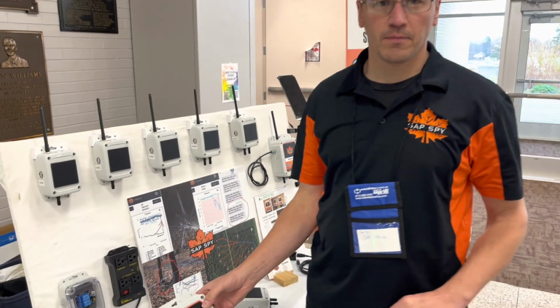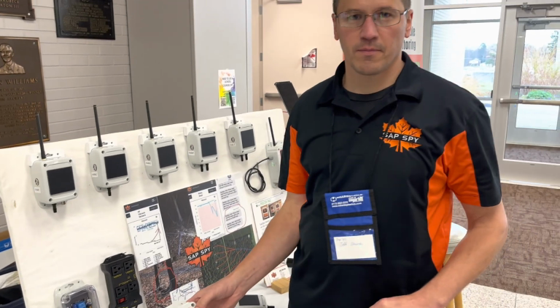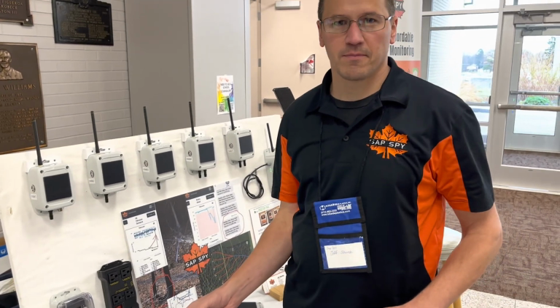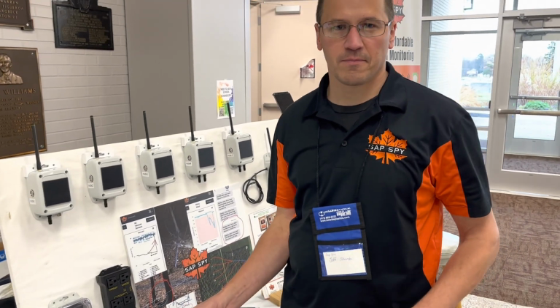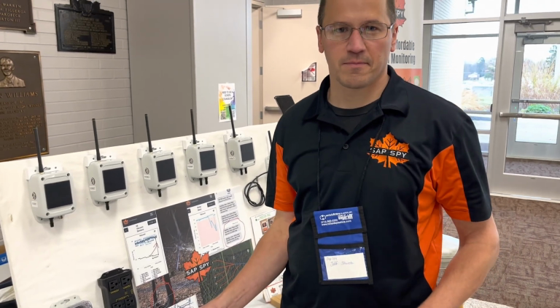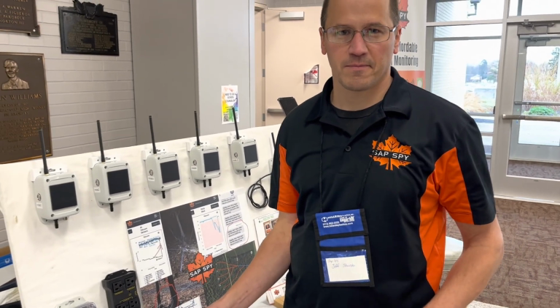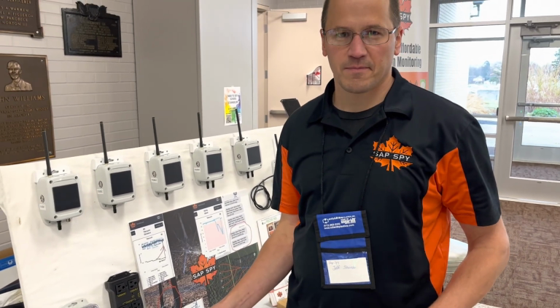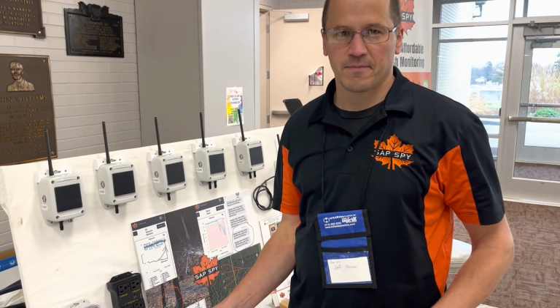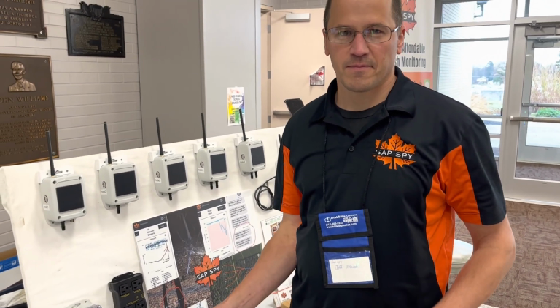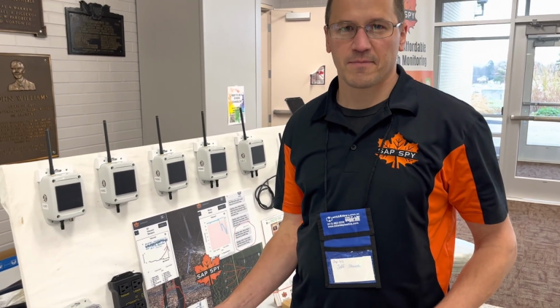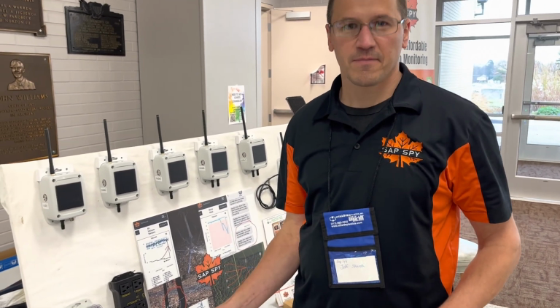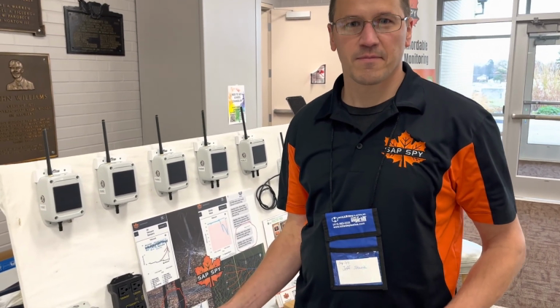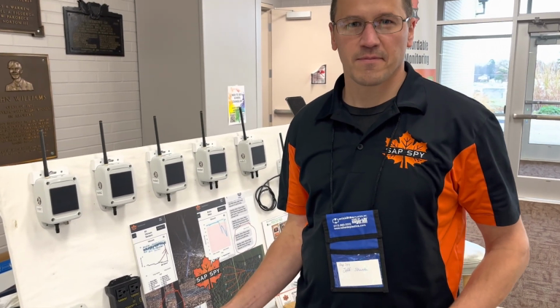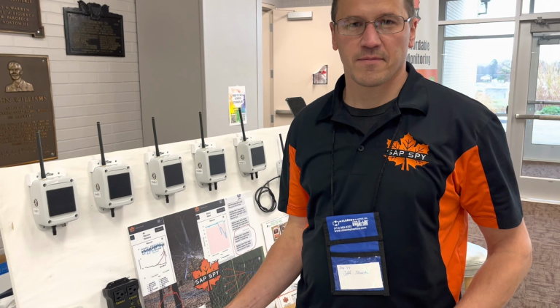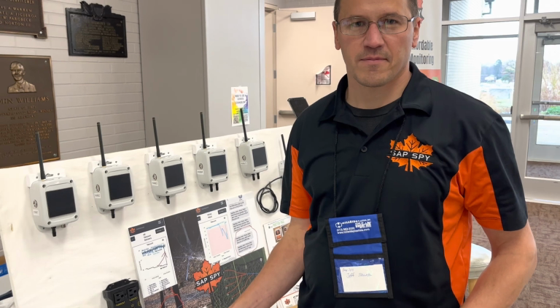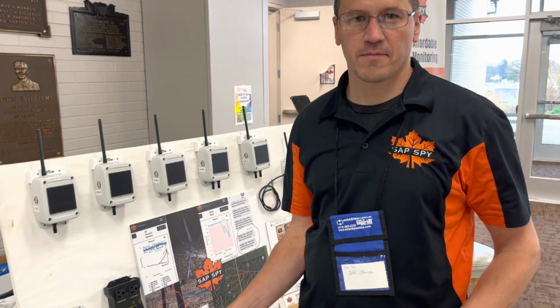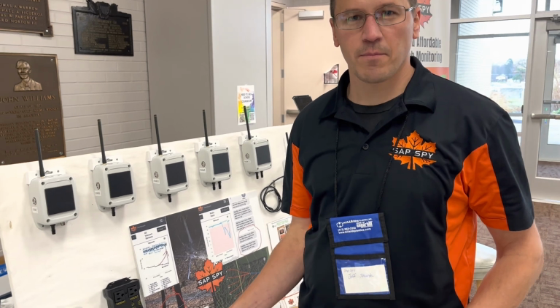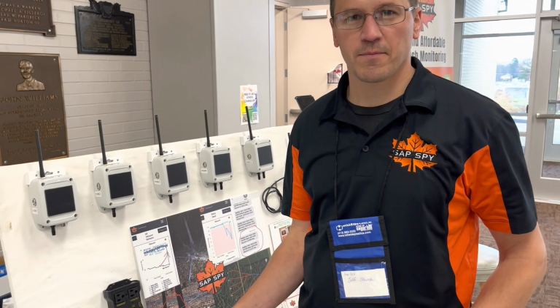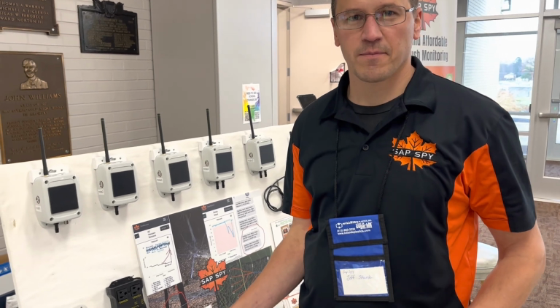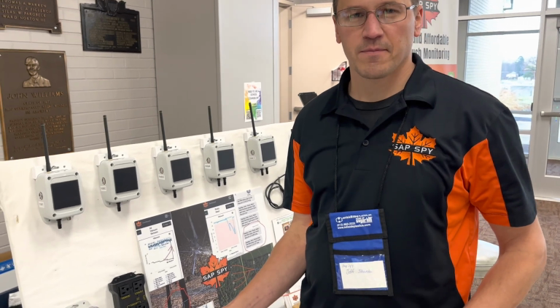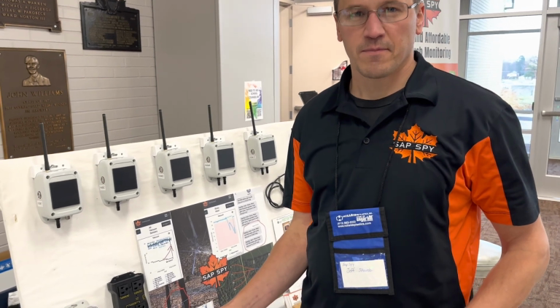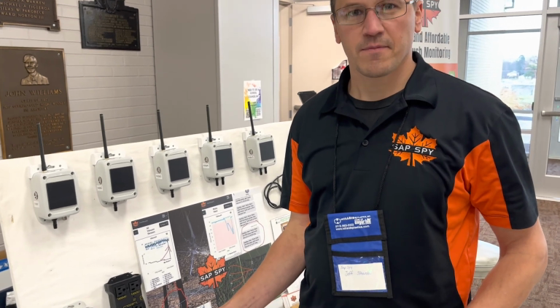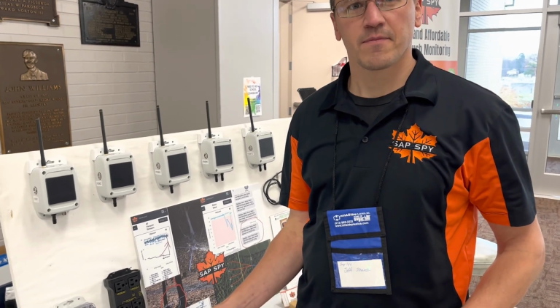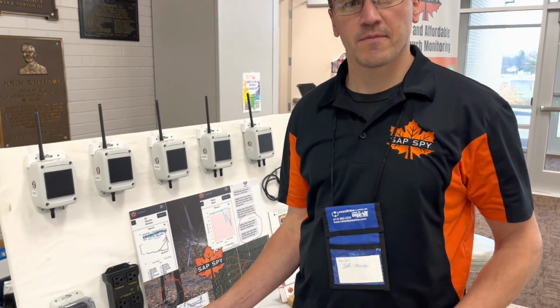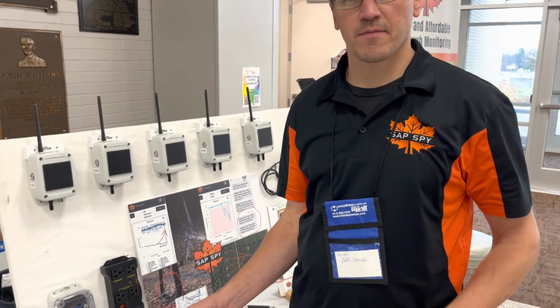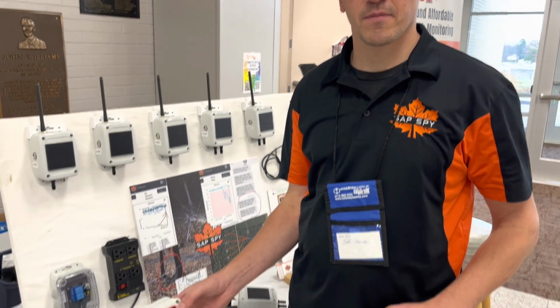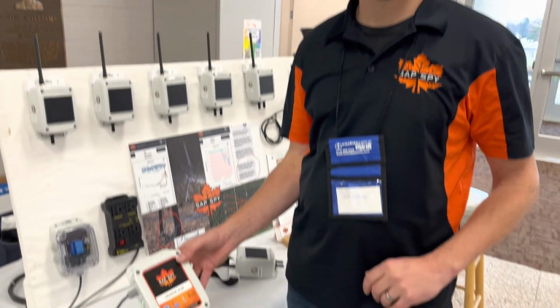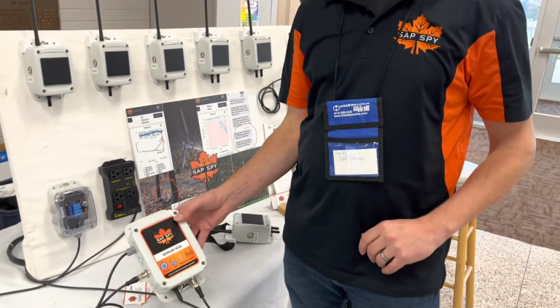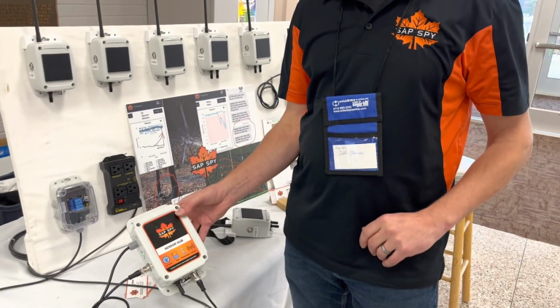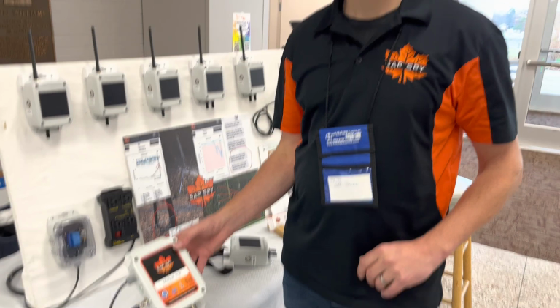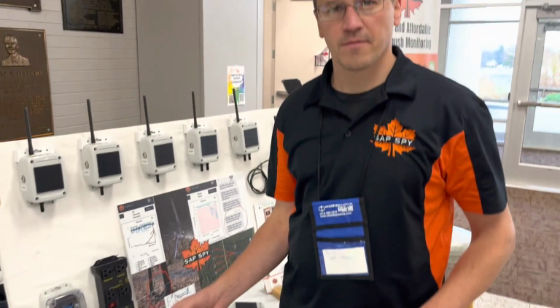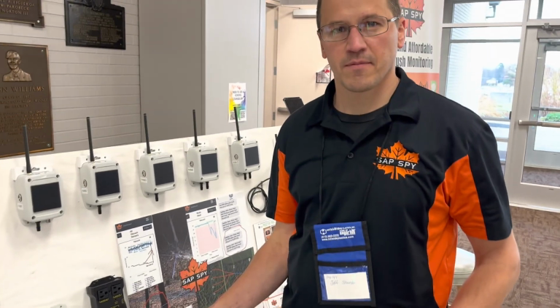We're with Jeff Skarda from the Sap Spy. You're out of Wisconsin, selling these all across the Maple Belt. They're really popular — tell us what you got.